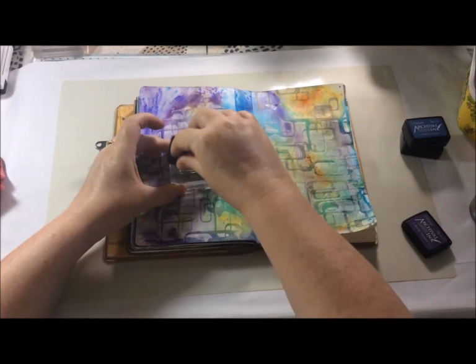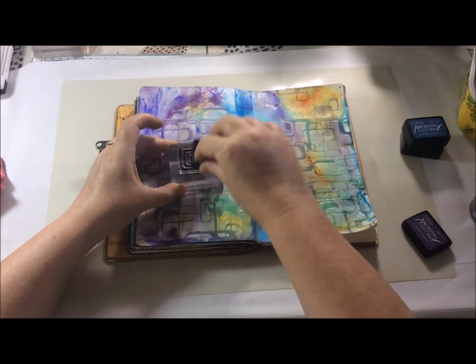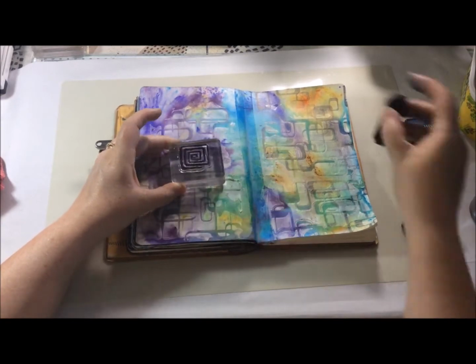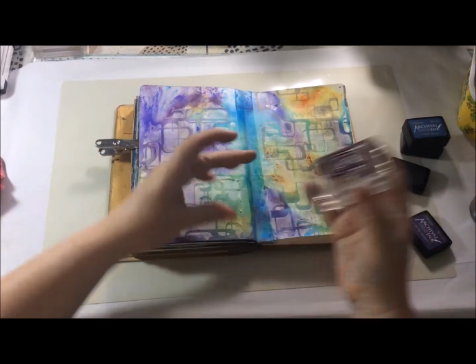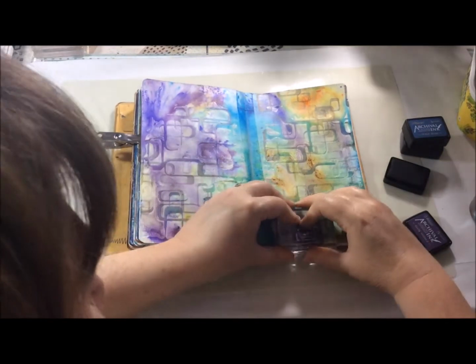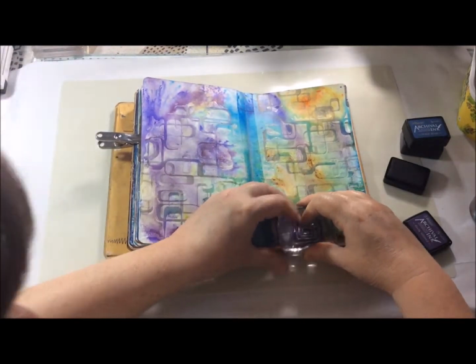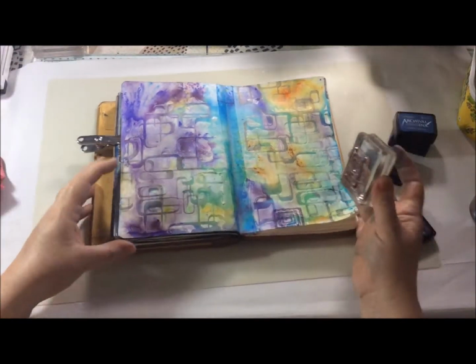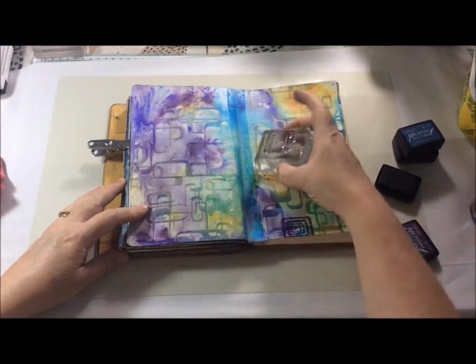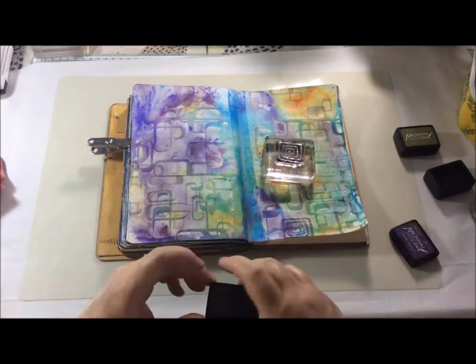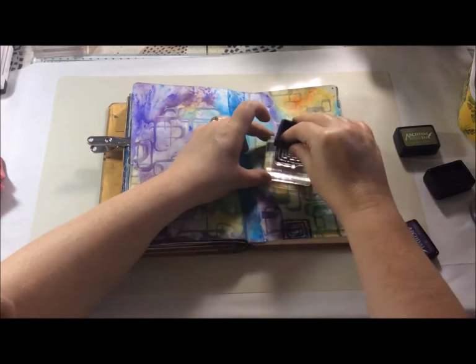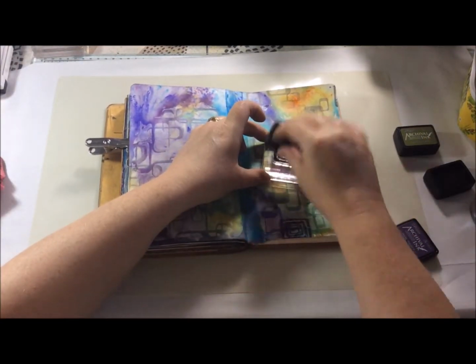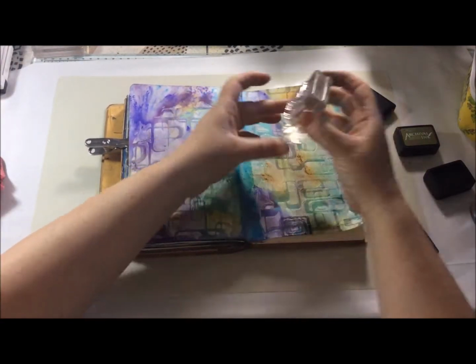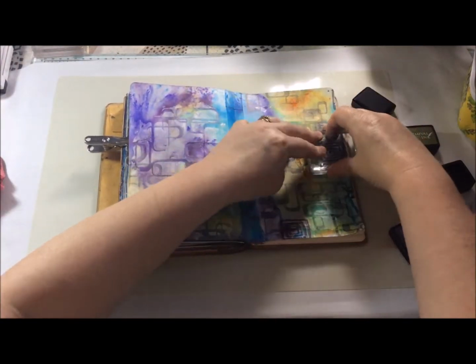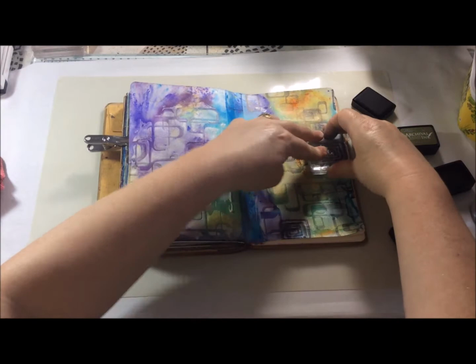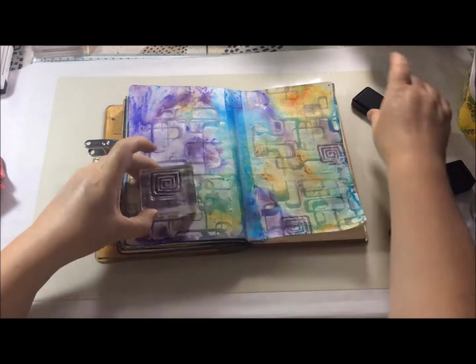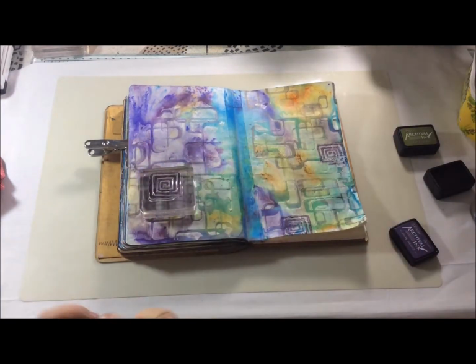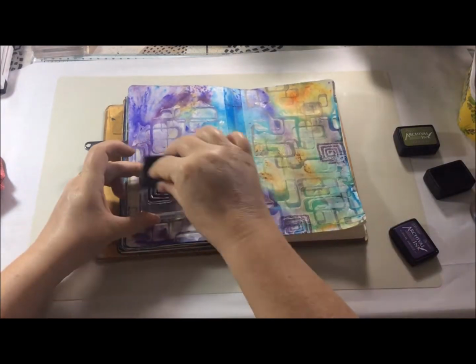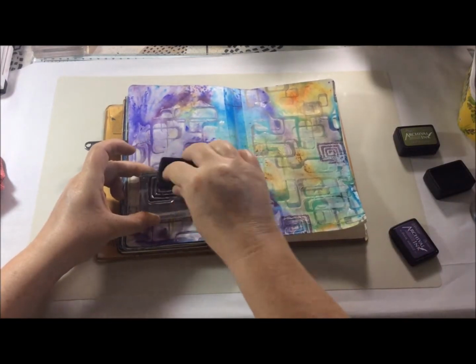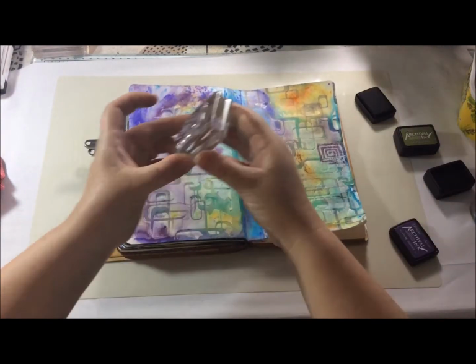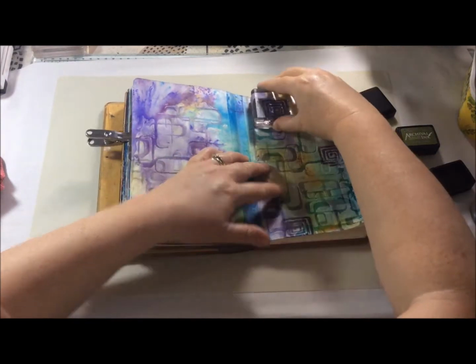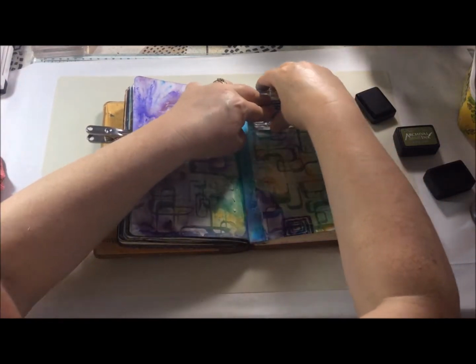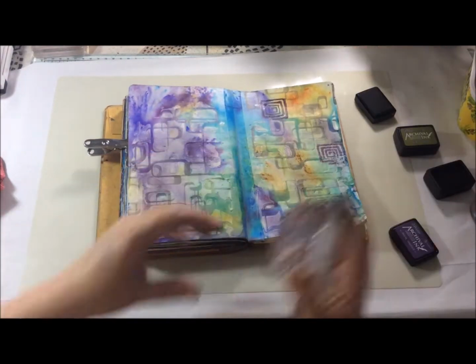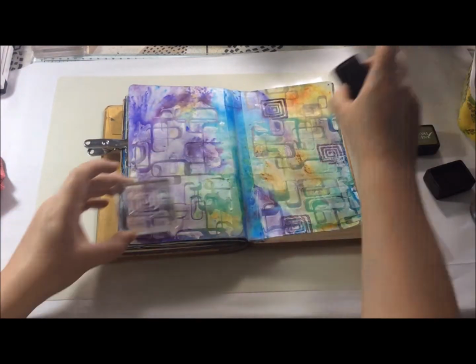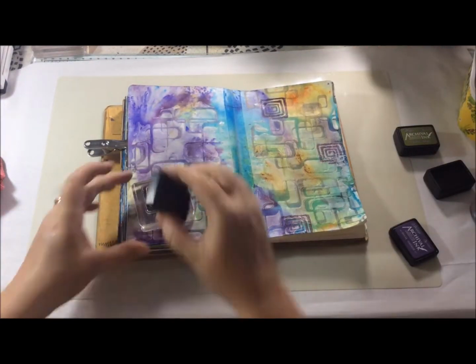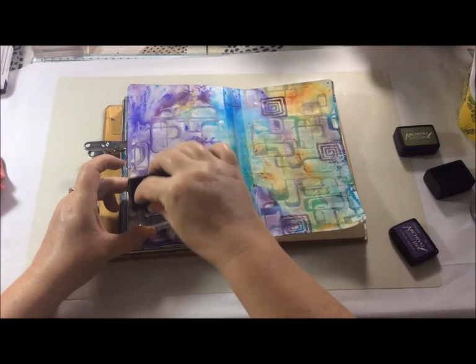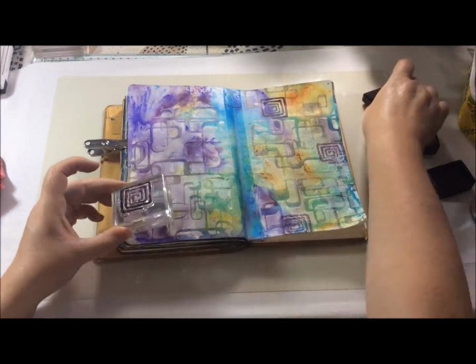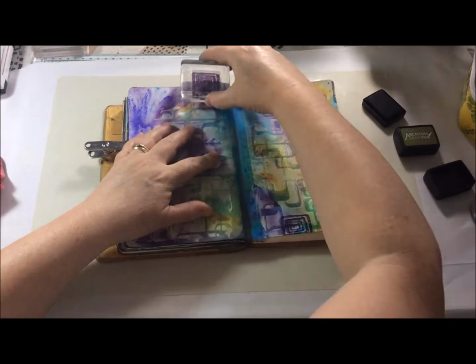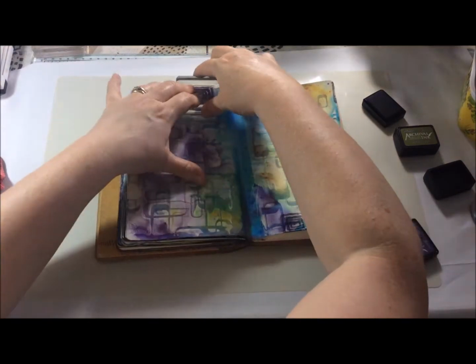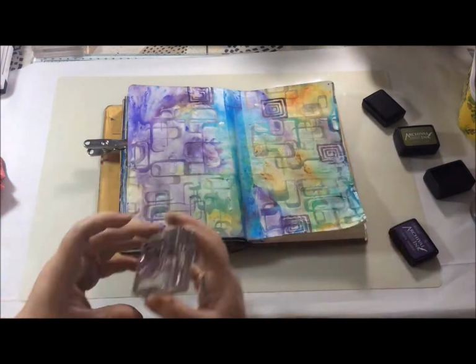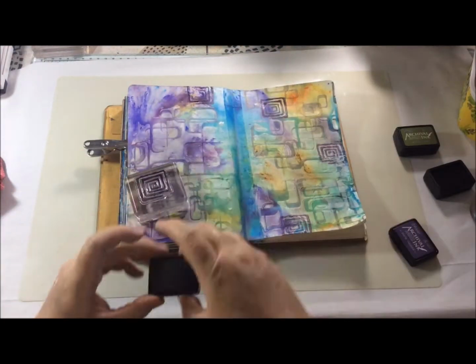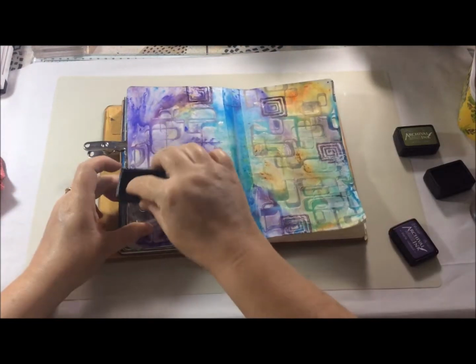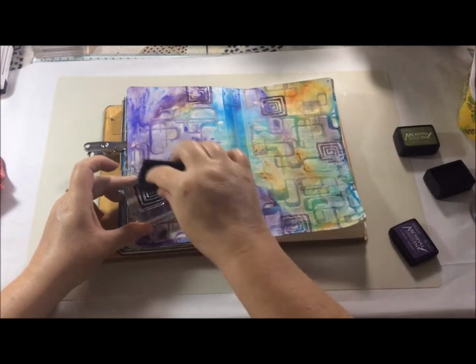I left it all to dry naturally and now I'm using some archival inks with the distress colours. I've chosen some of the stamps from the Such A Card set, which is one of my favourite stamp sets — you will see it used an awful lot in my videos and in my art journals.